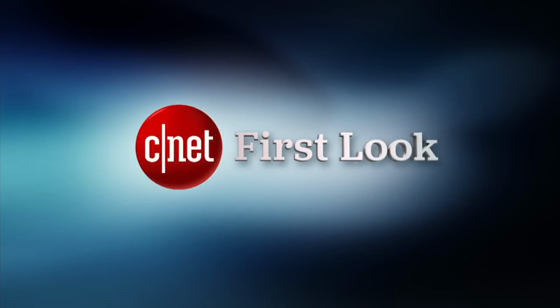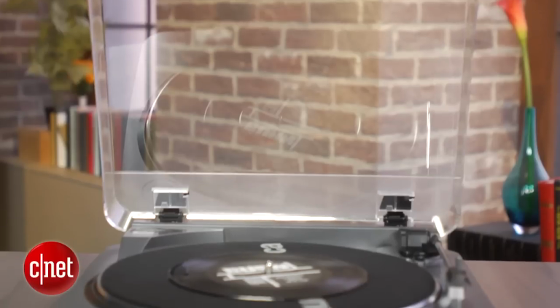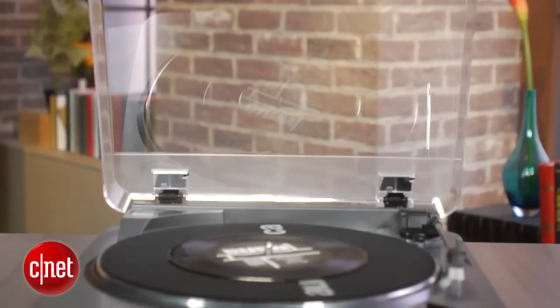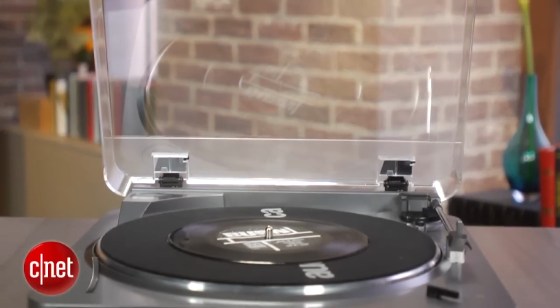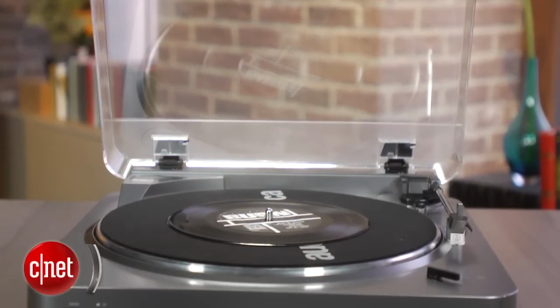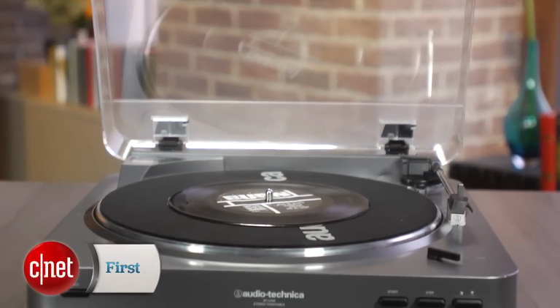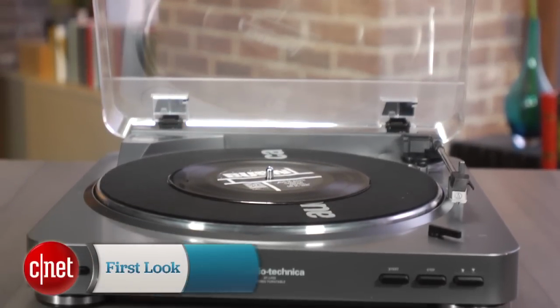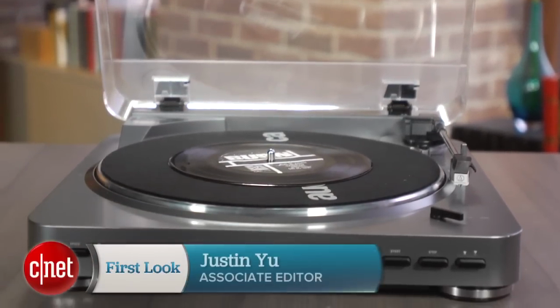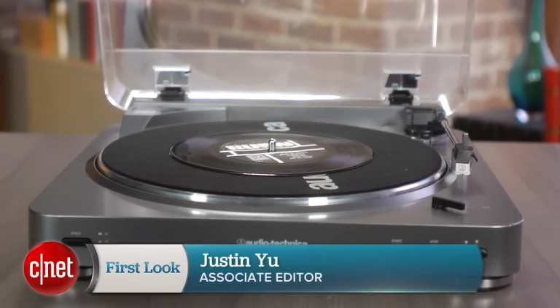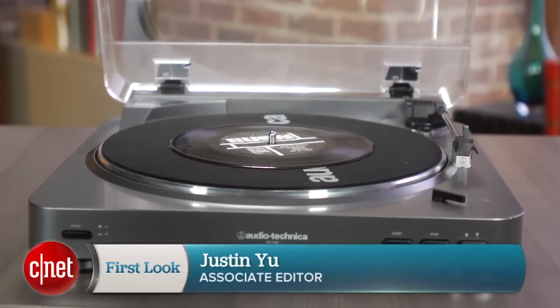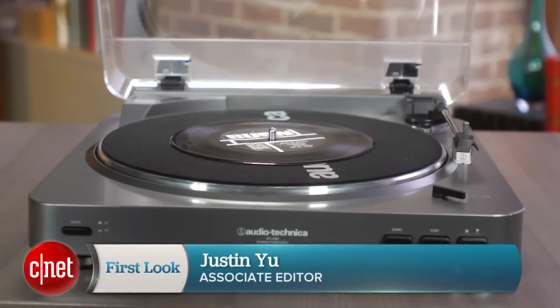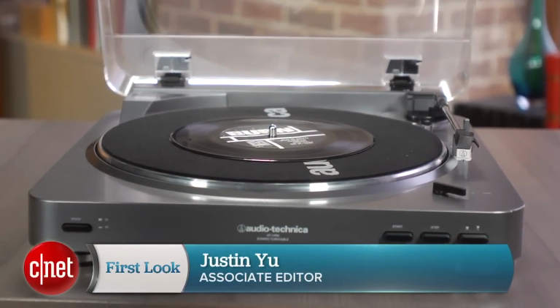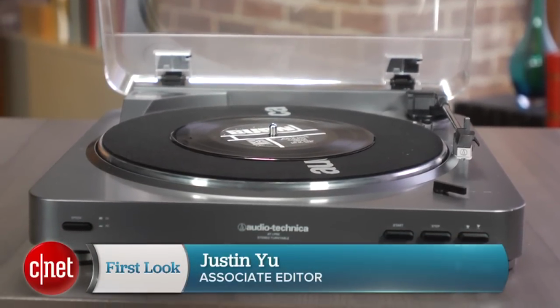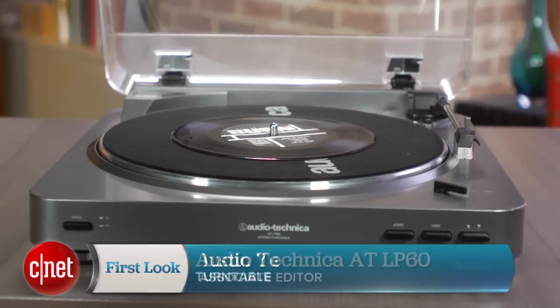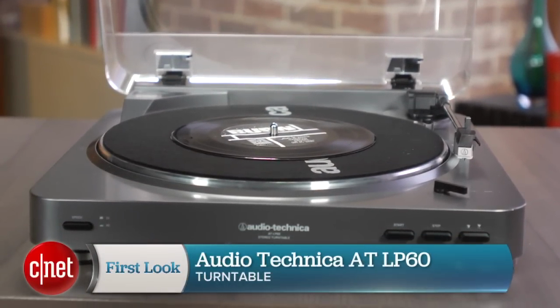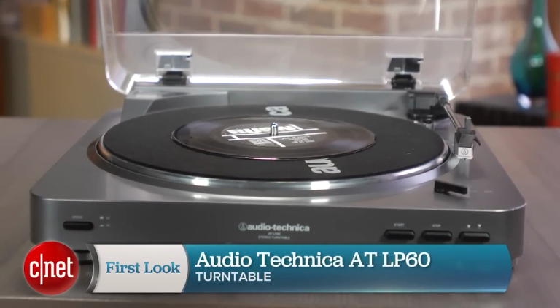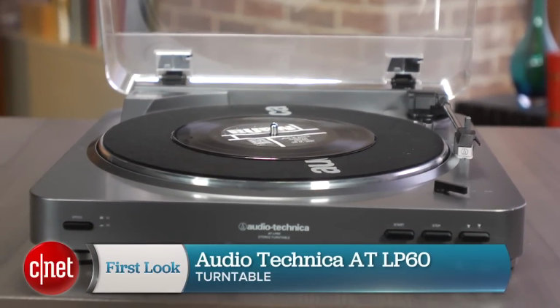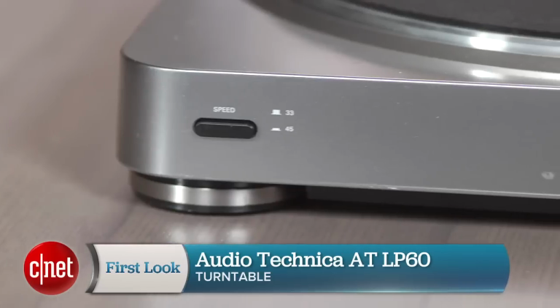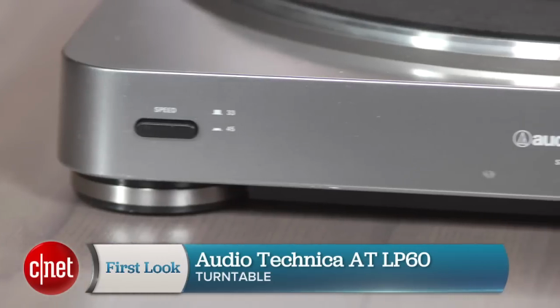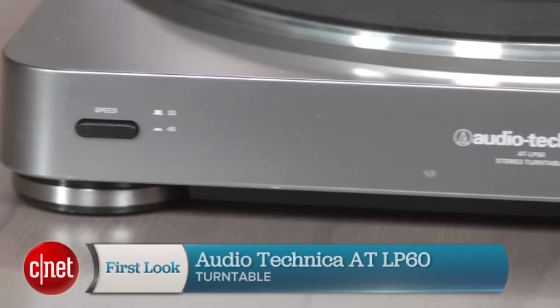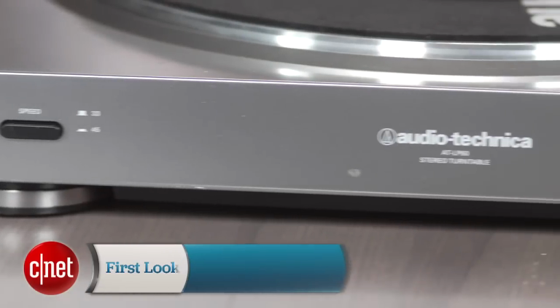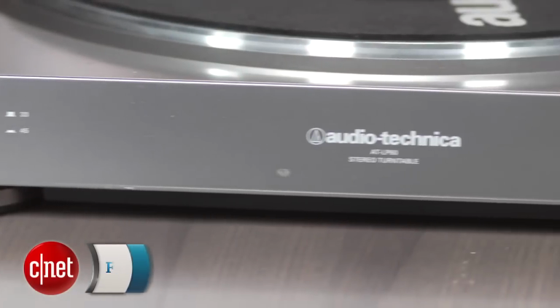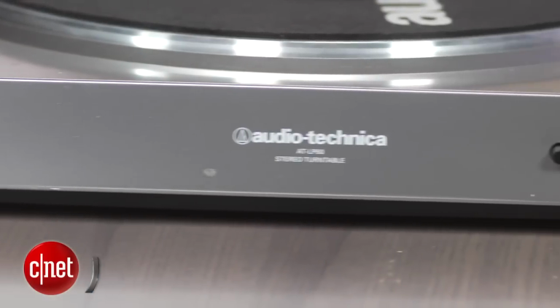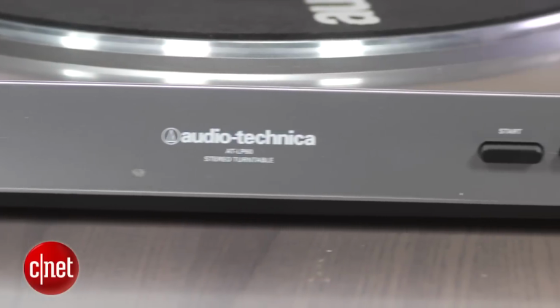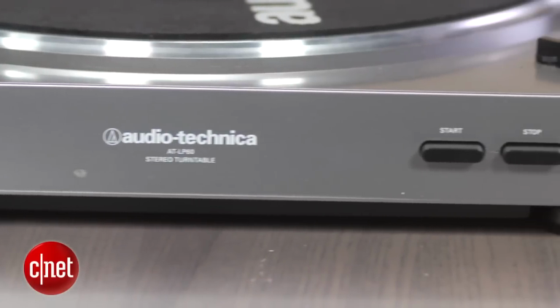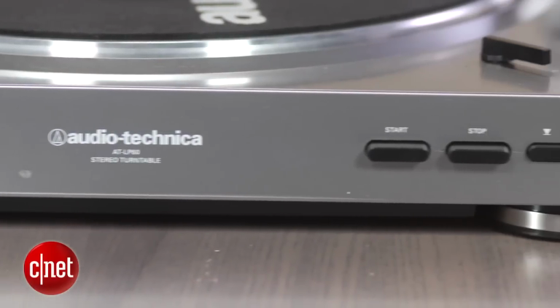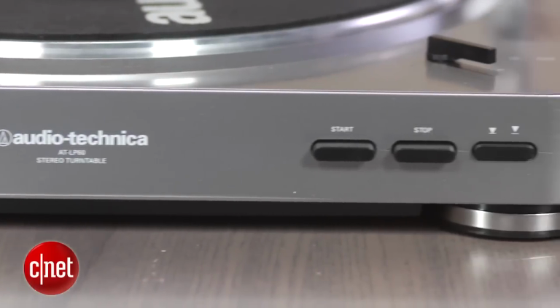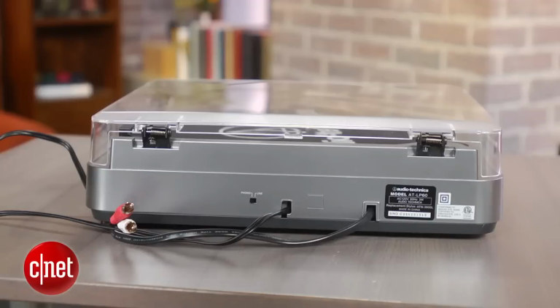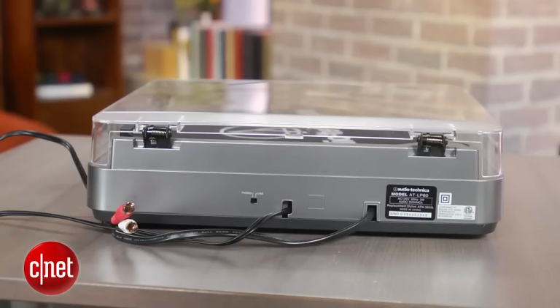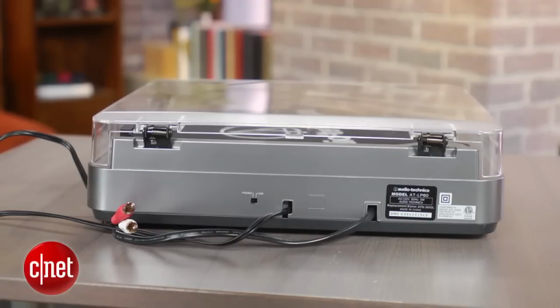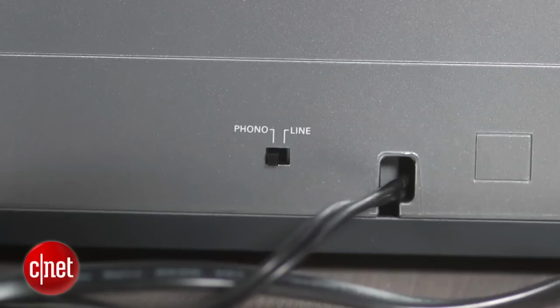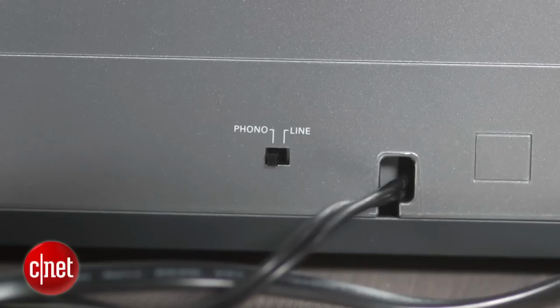Hey, it's Justin from CNET. Today I'm taking a first look at the Audio-Technica AT LP60 turntable. What makes this one so special, aside from the budget price tag, is the built-in phono preamp.